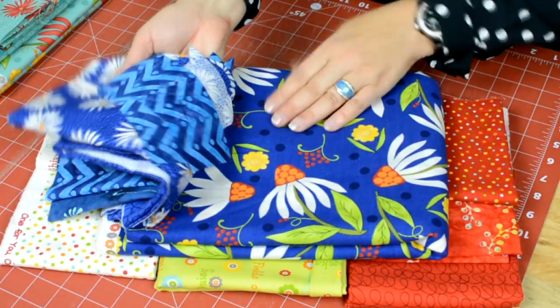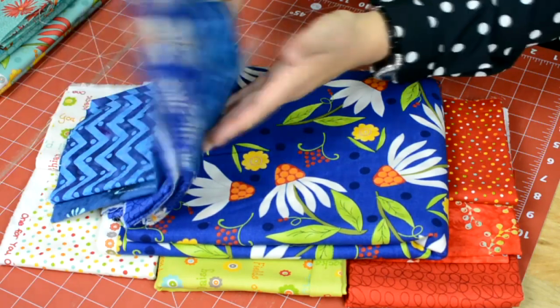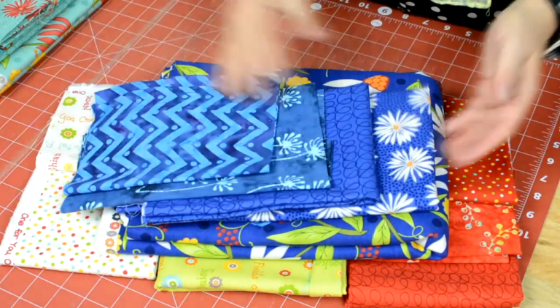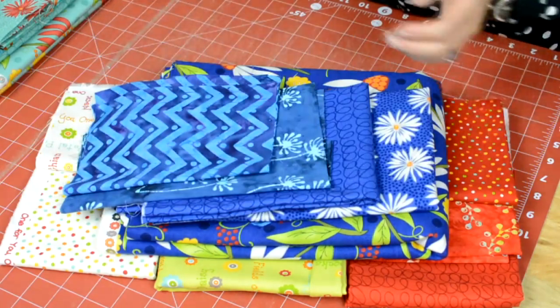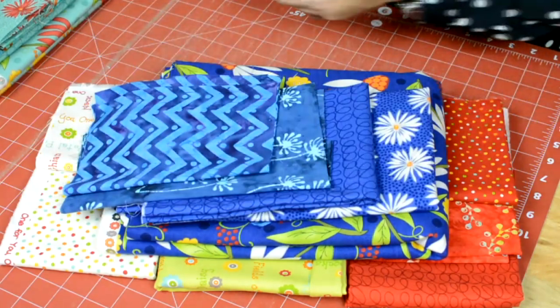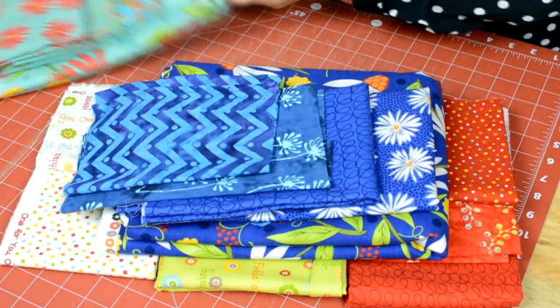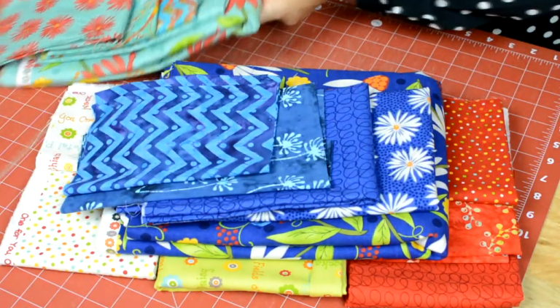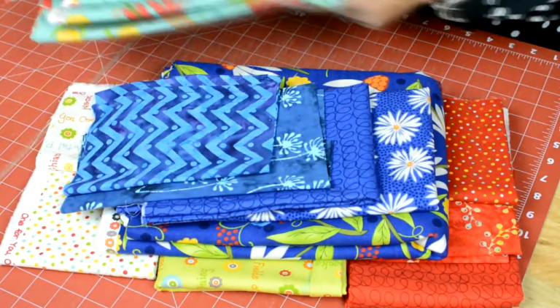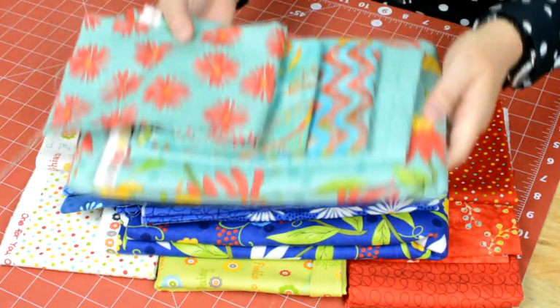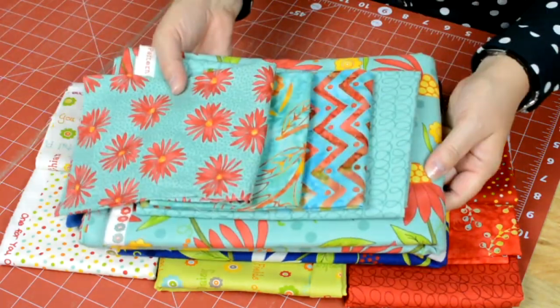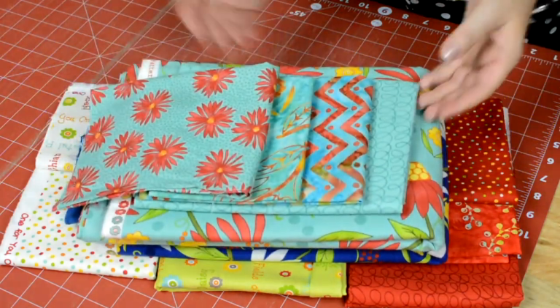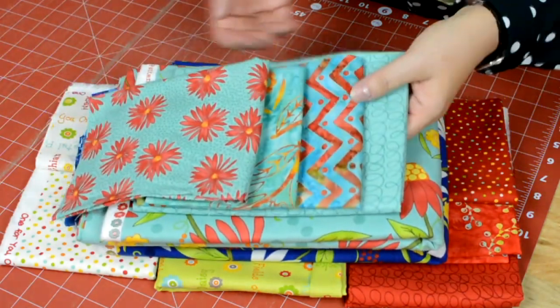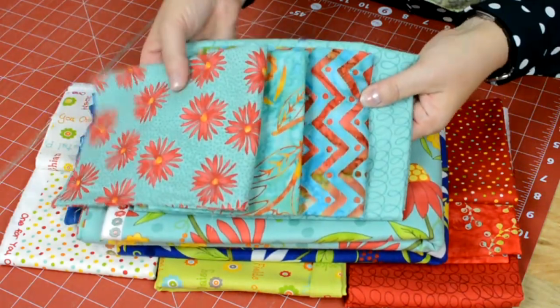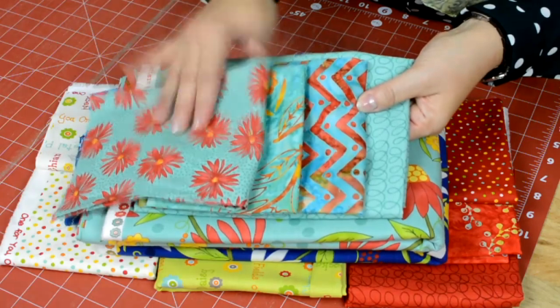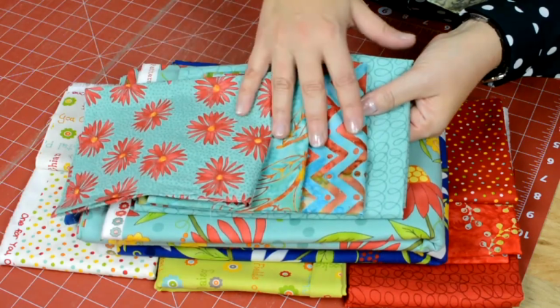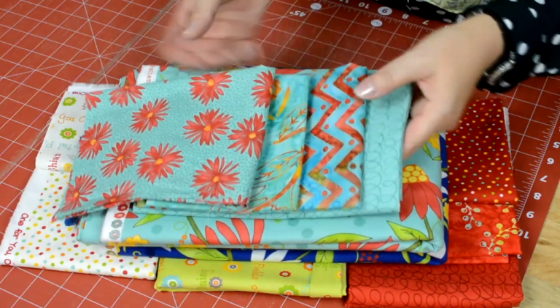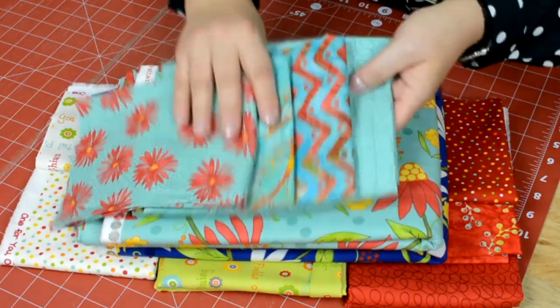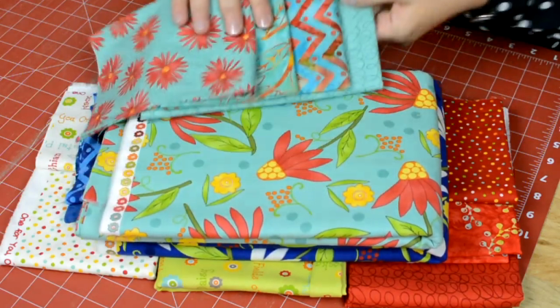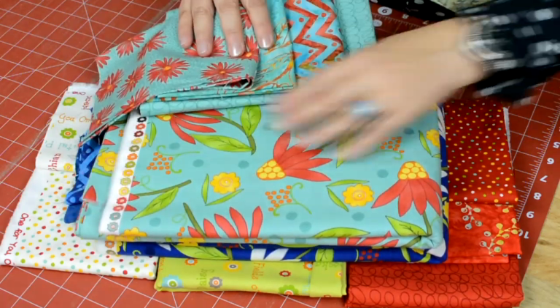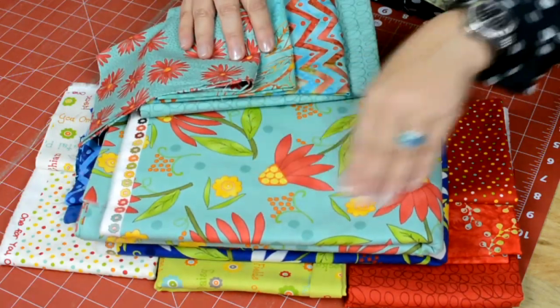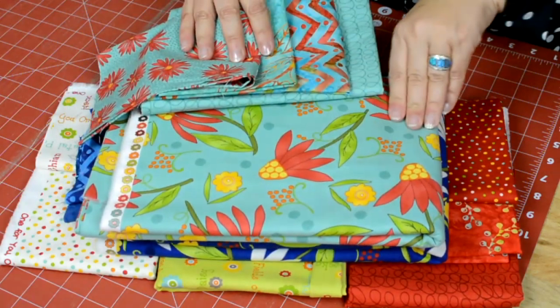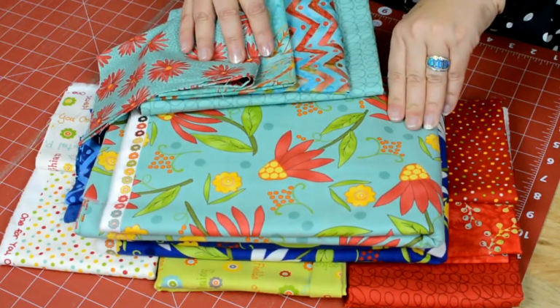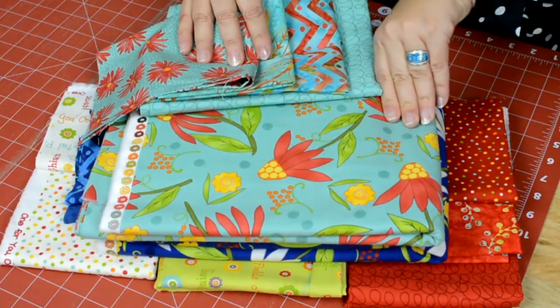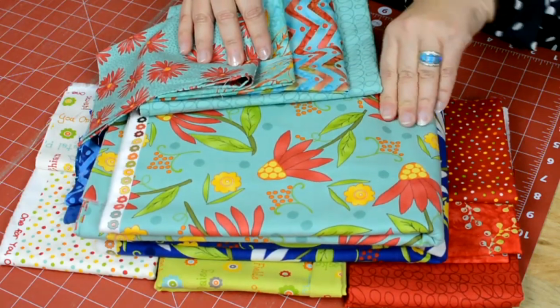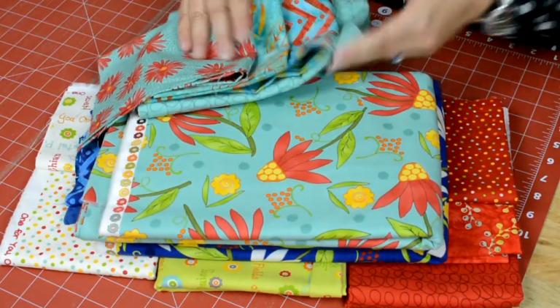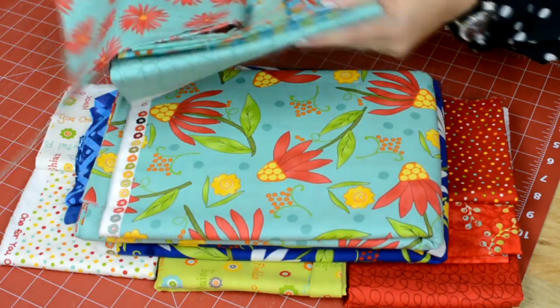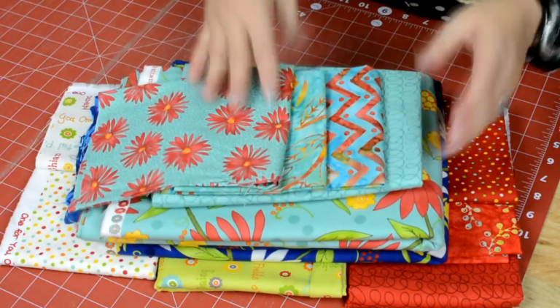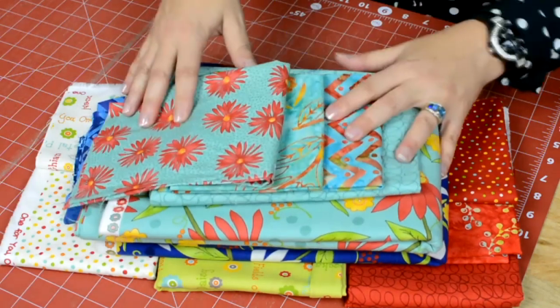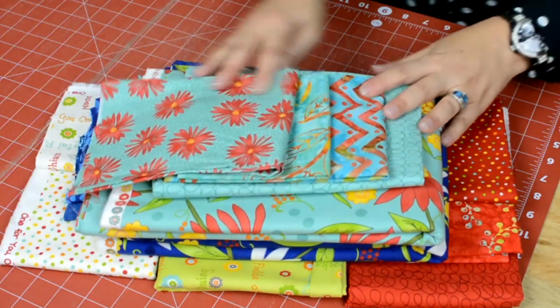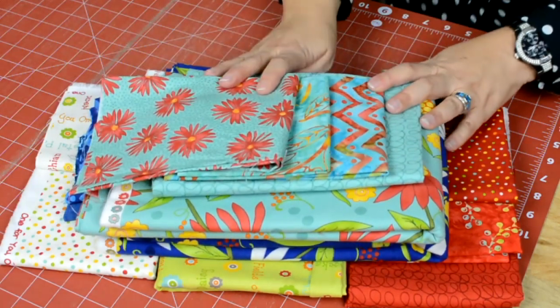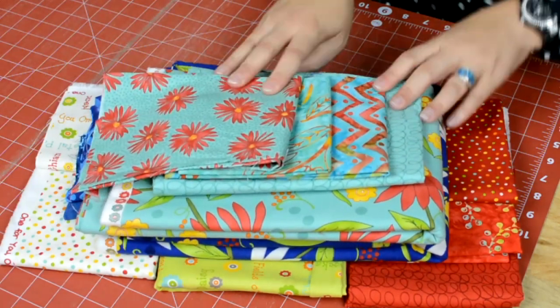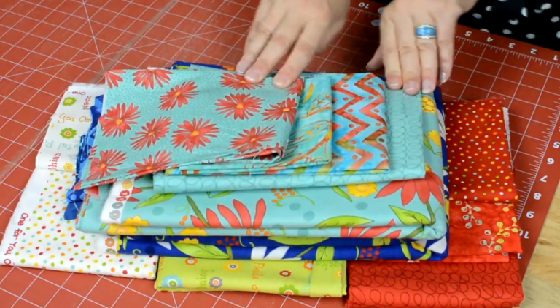The other colorway will be the aqua. These four fabrics will be in the blocks, and then the border will use the cone flower fabric. So that's once again one for you, one for me, which is my fabric line.